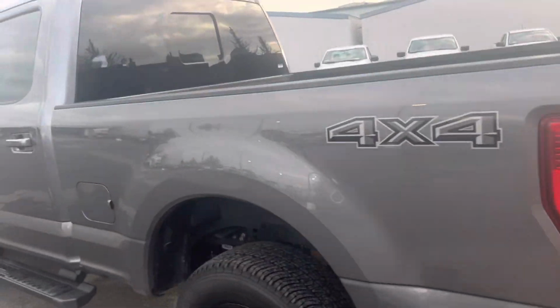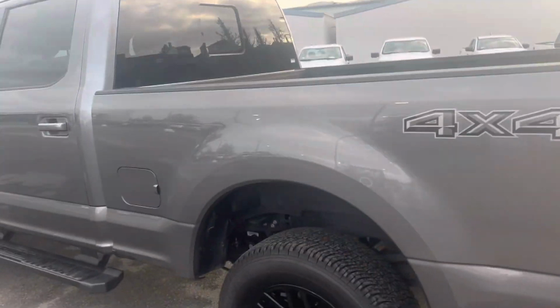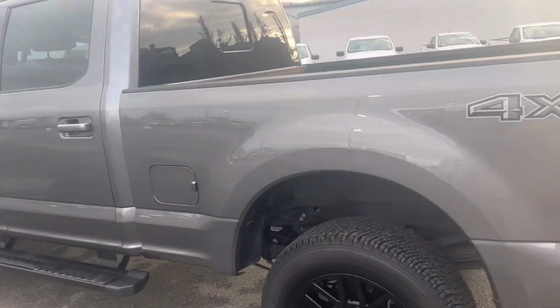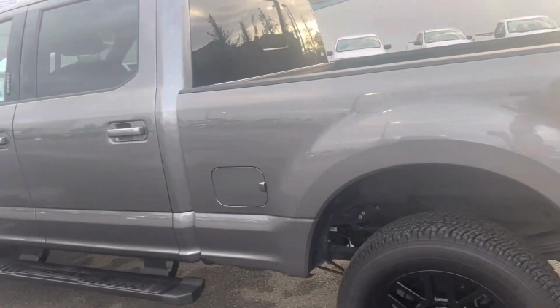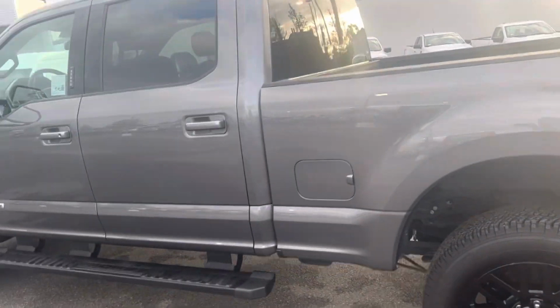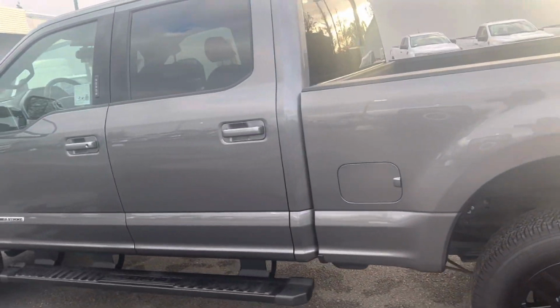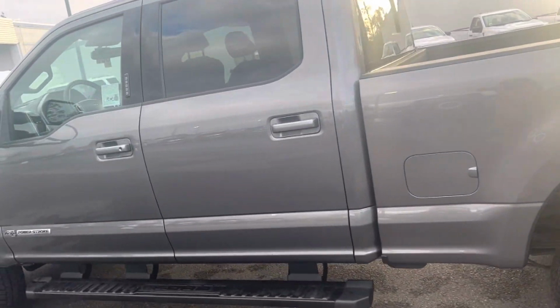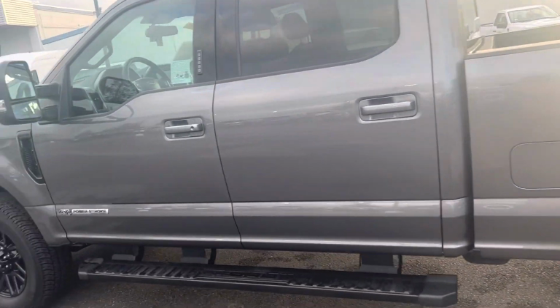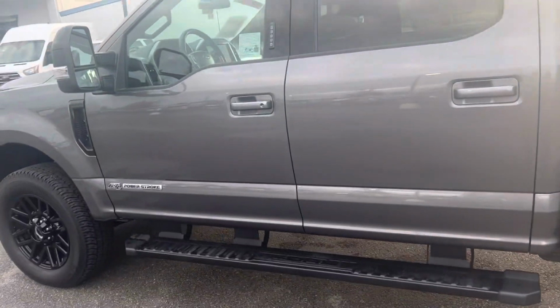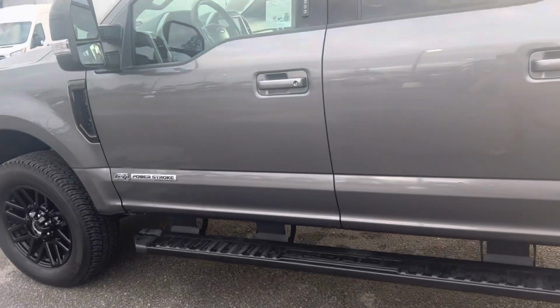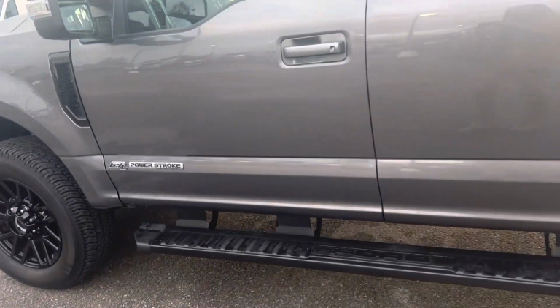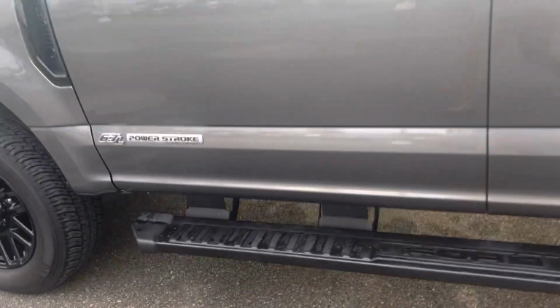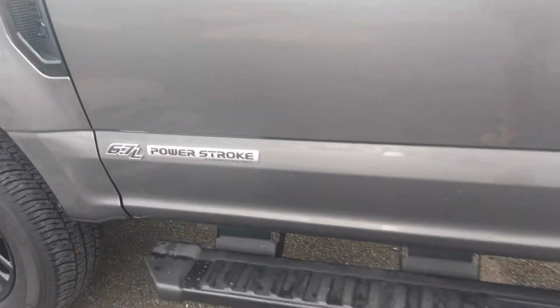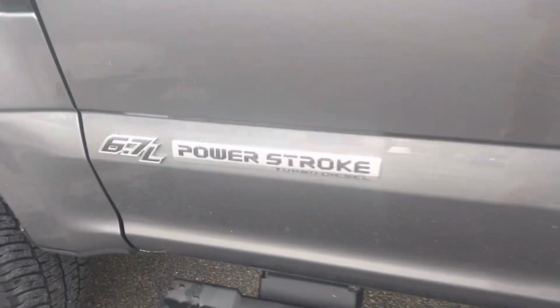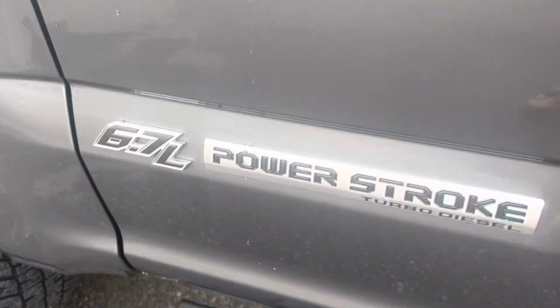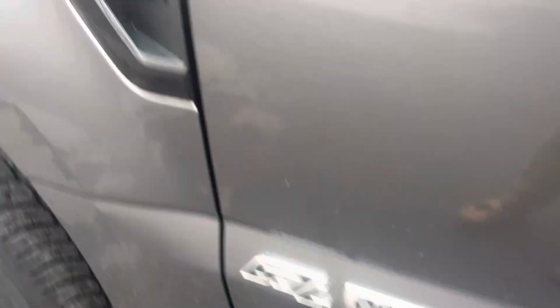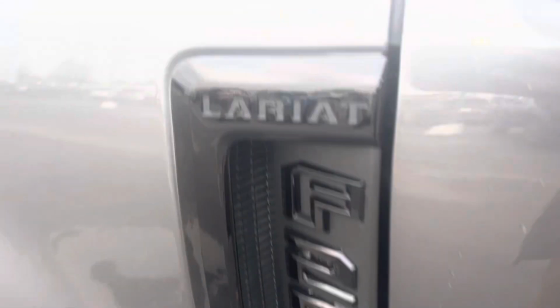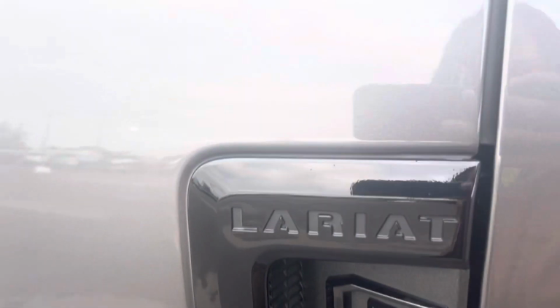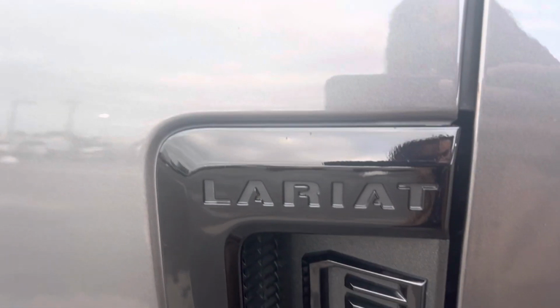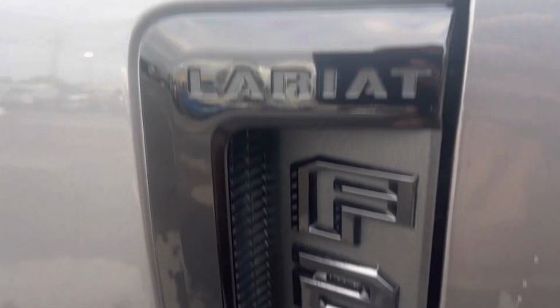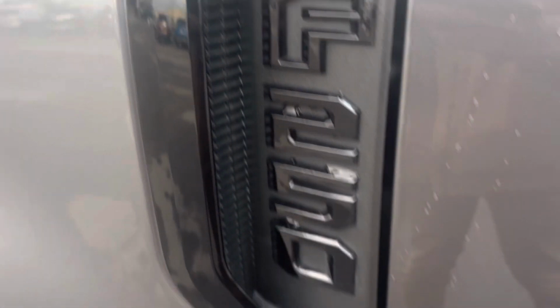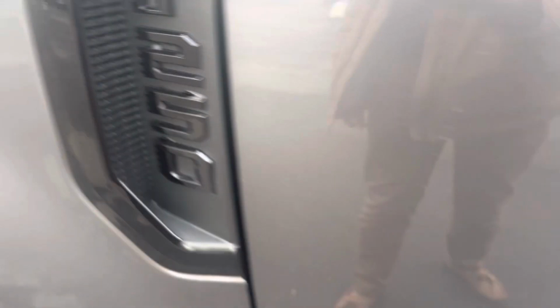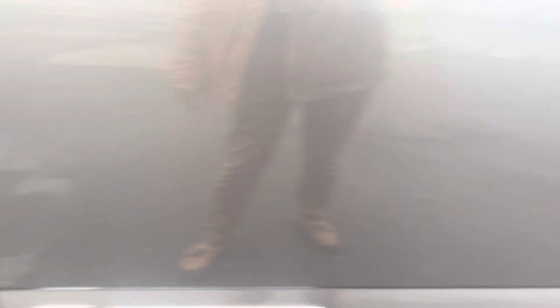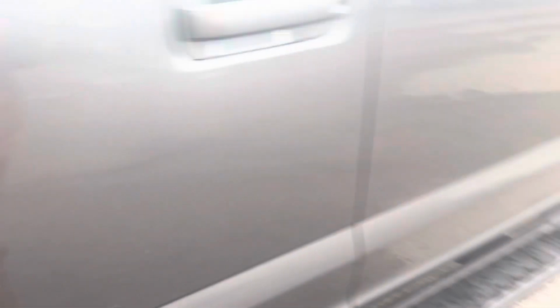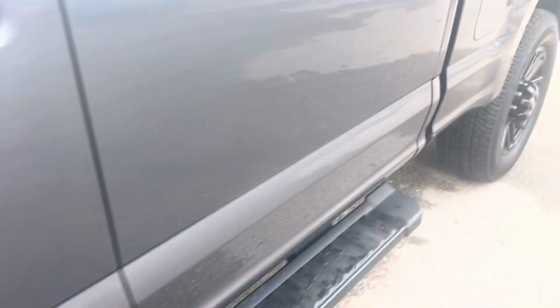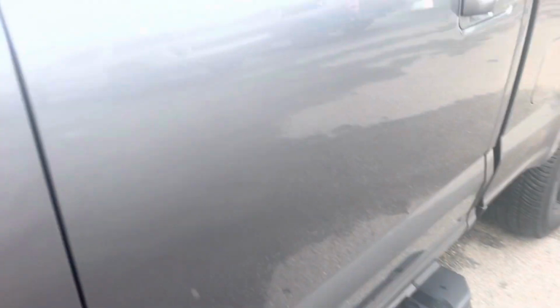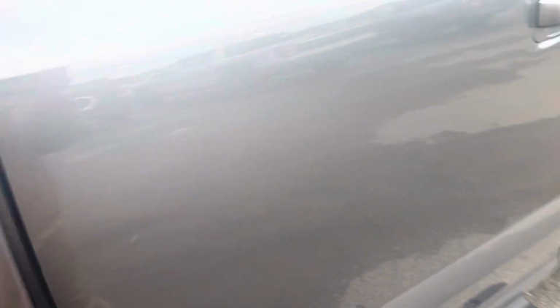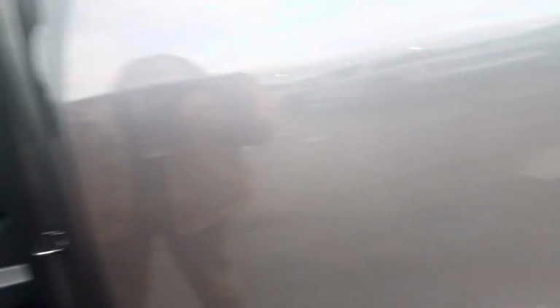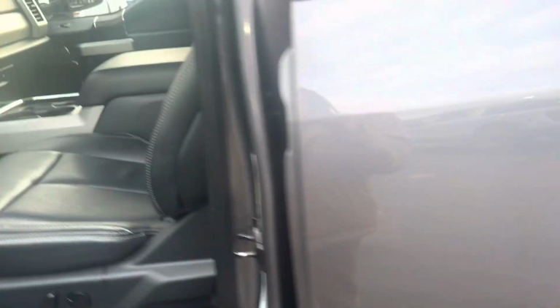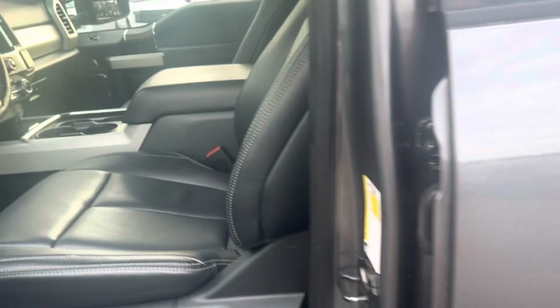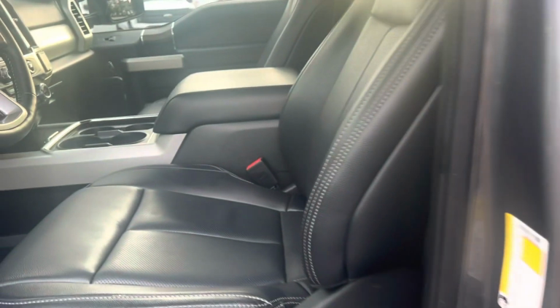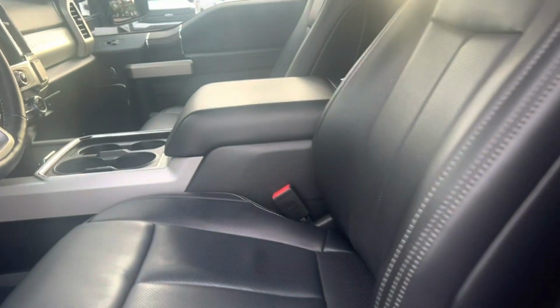This is diesel — 6.7 Power Stroke turbo diesel, as you can see right down here. It's a Lariat. Let's go ahead and take a look on the inside here.